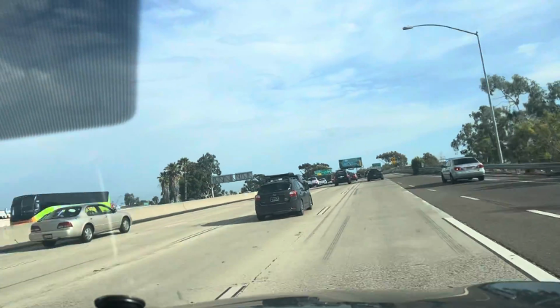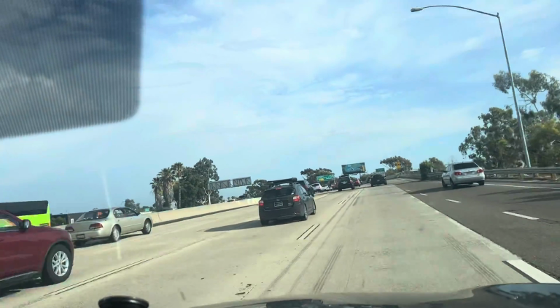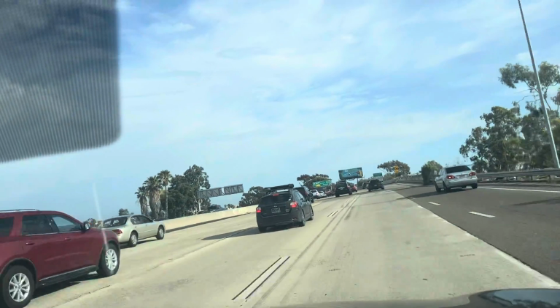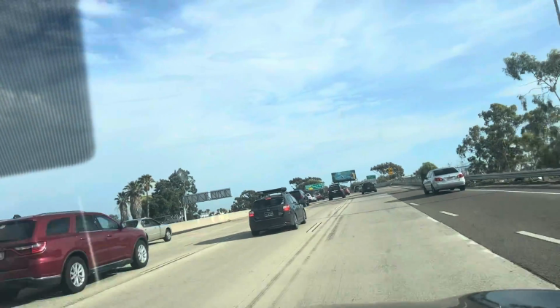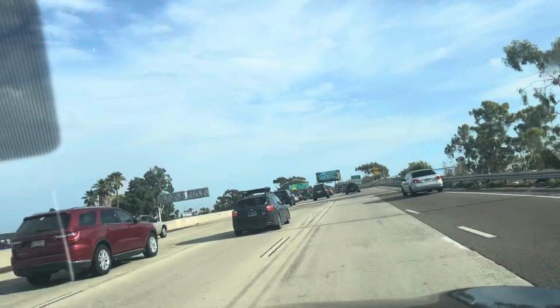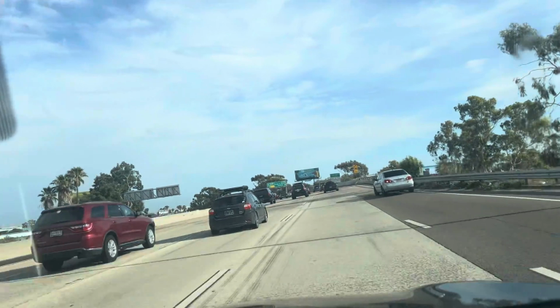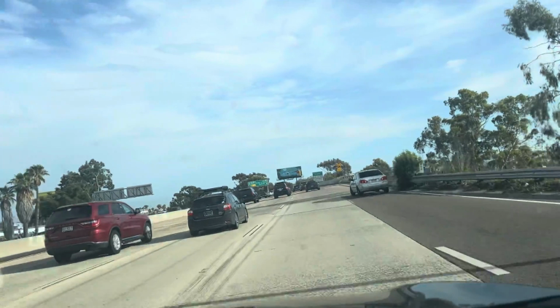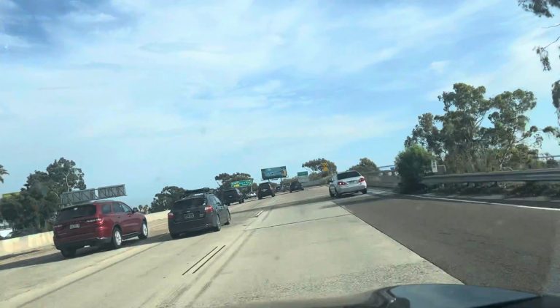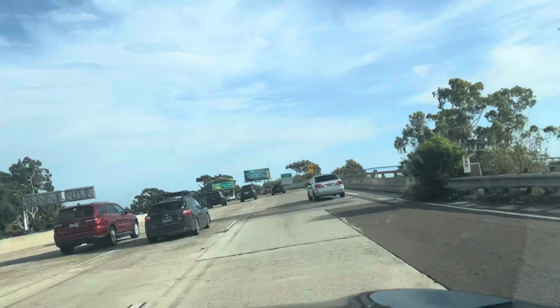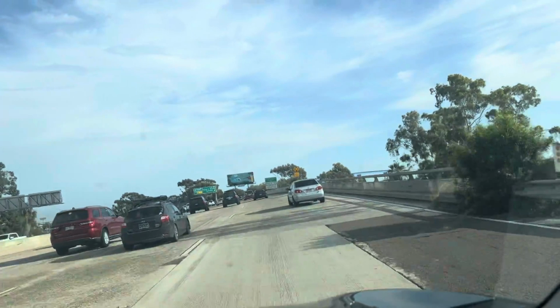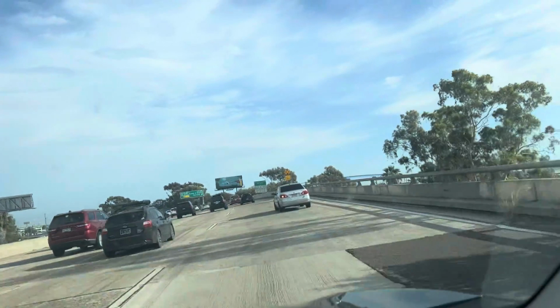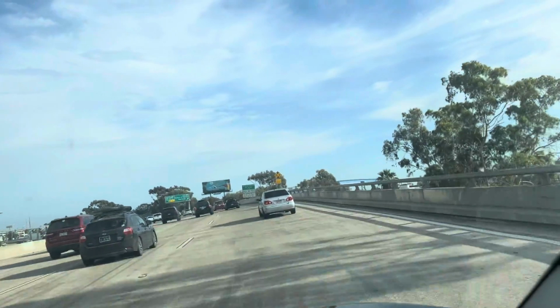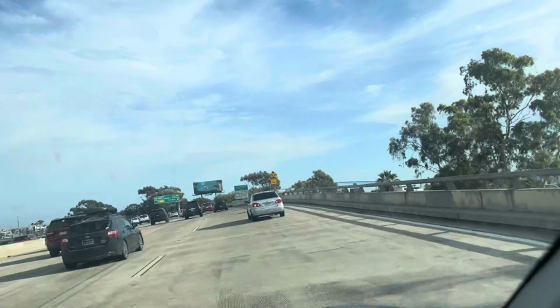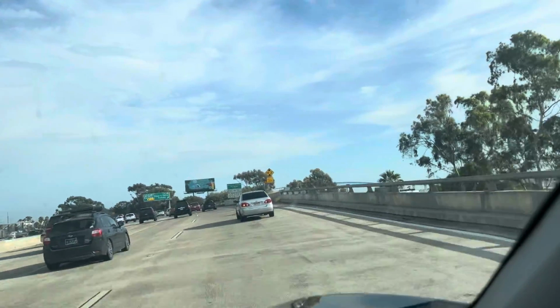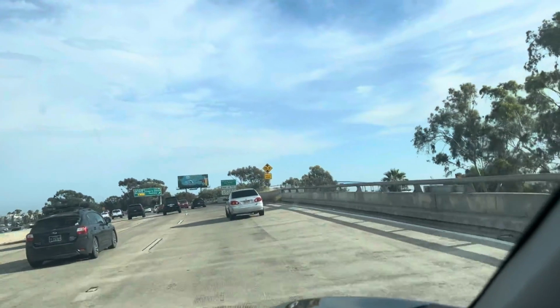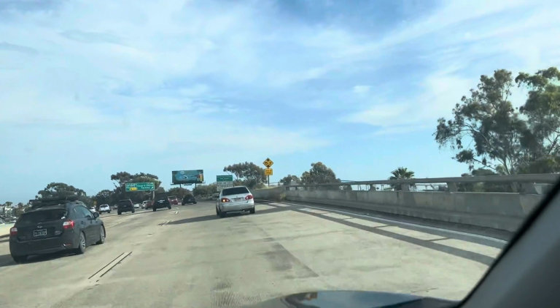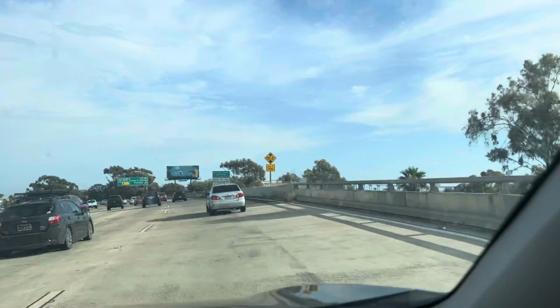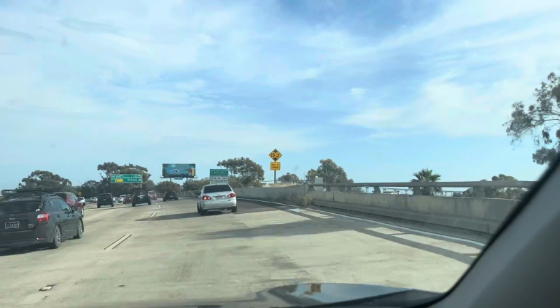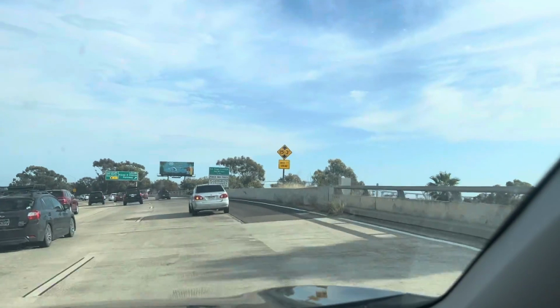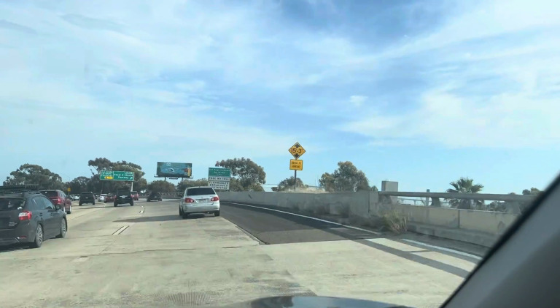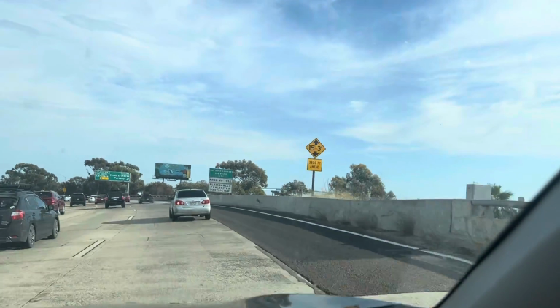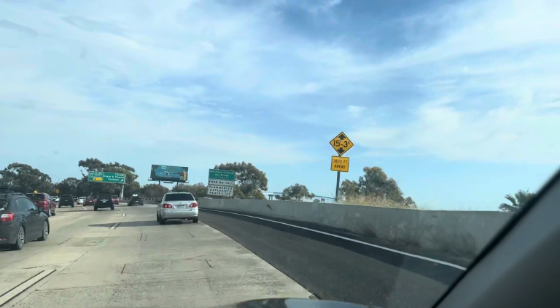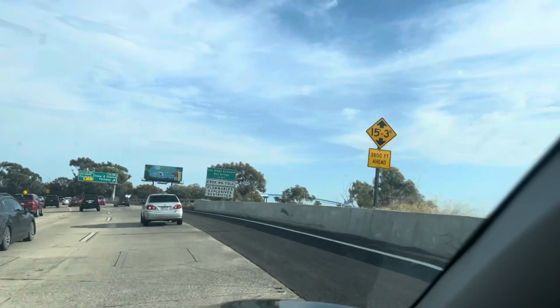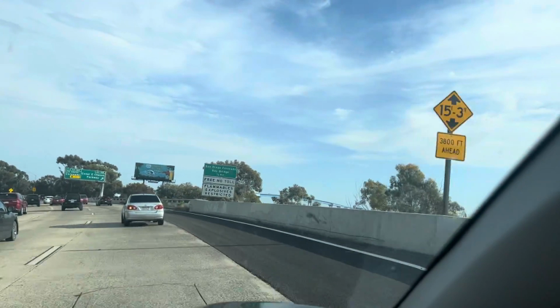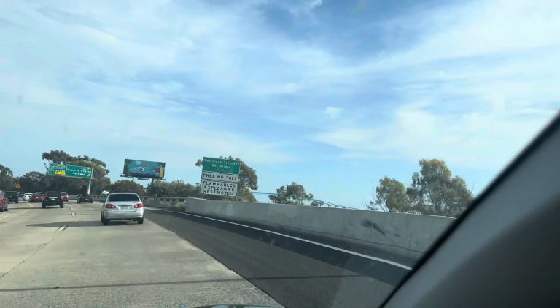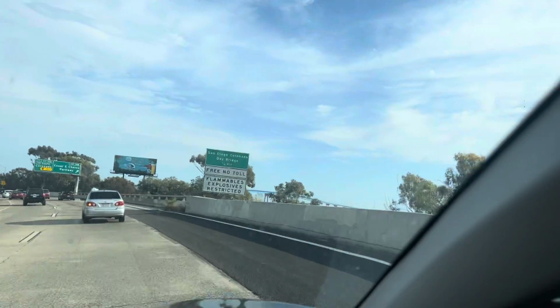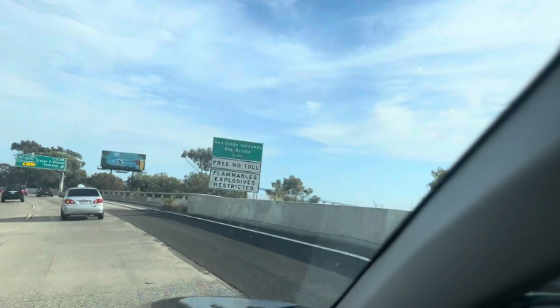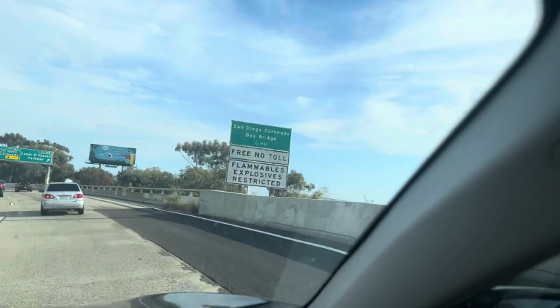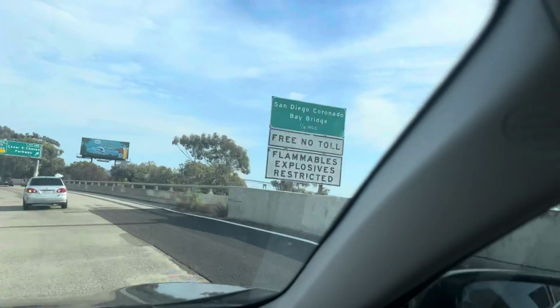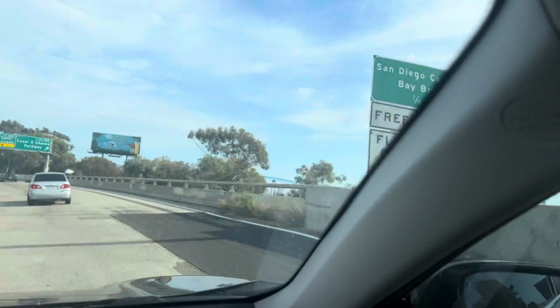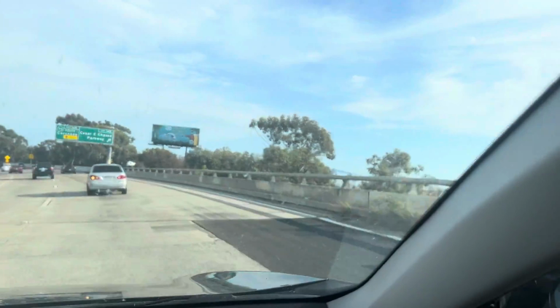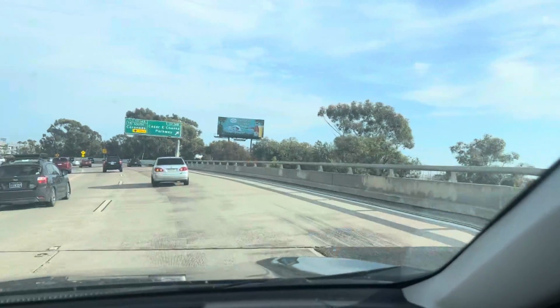Then we're going to get on the bridge. That's the bridge we're going on right there. Look at the bridge. She's scared to do this. 14B and then 4B — we've got that.